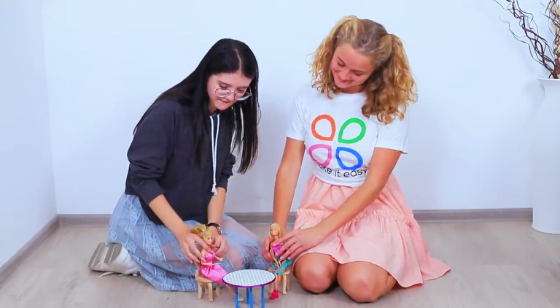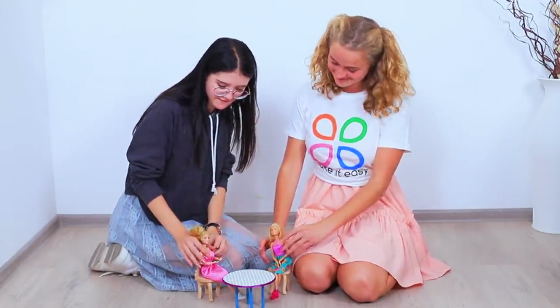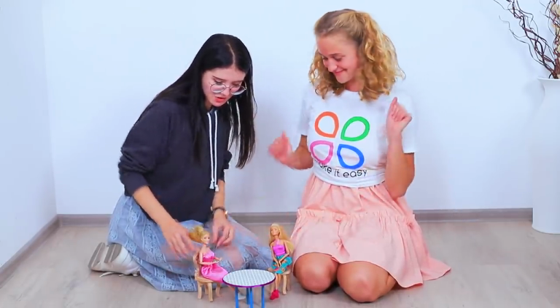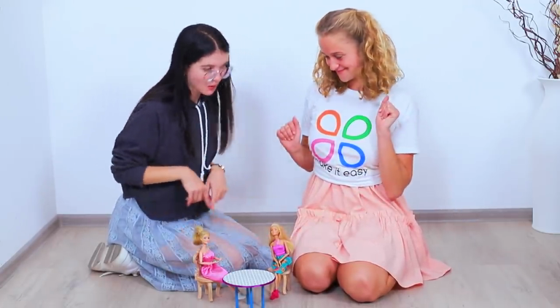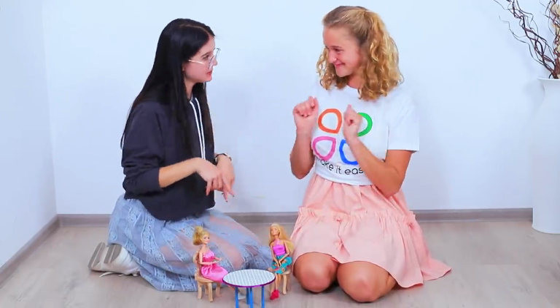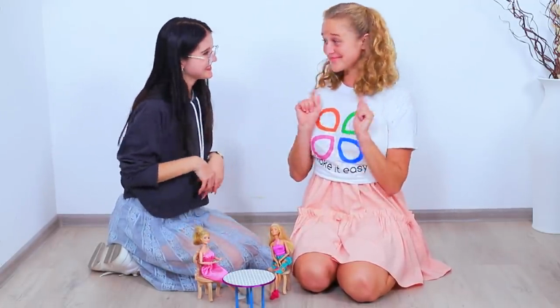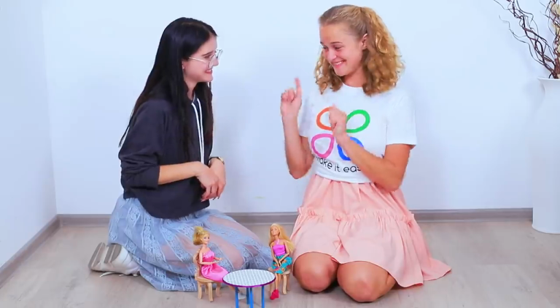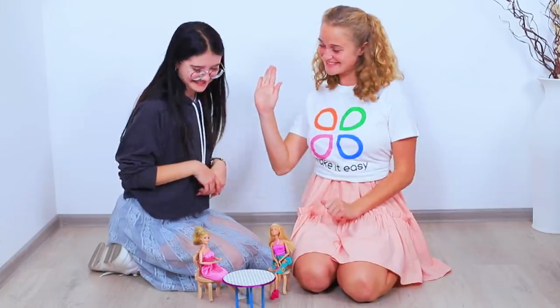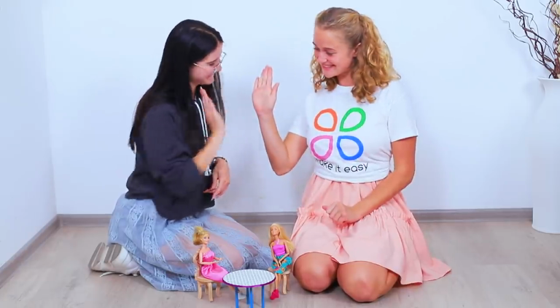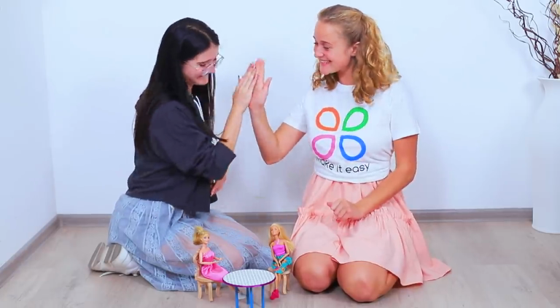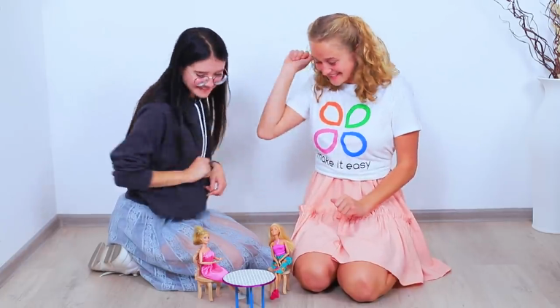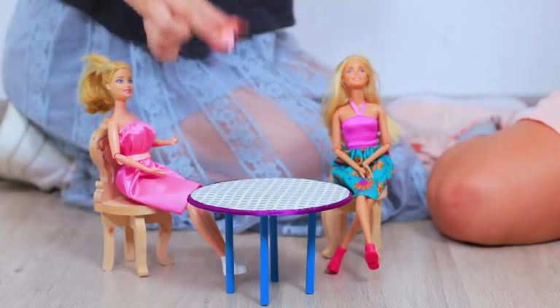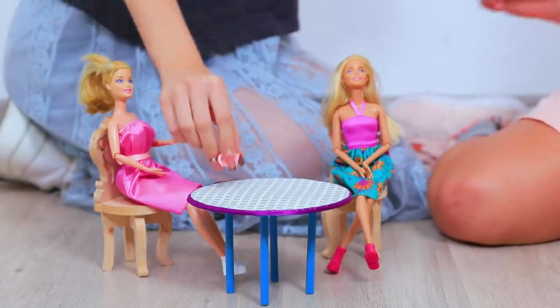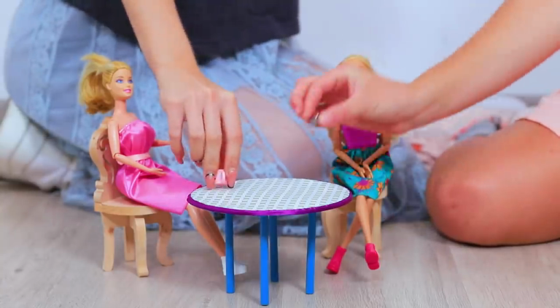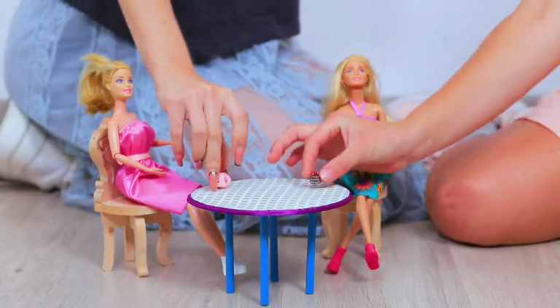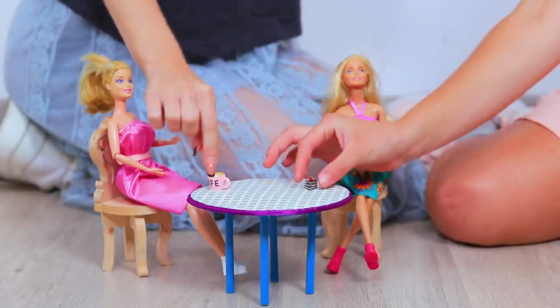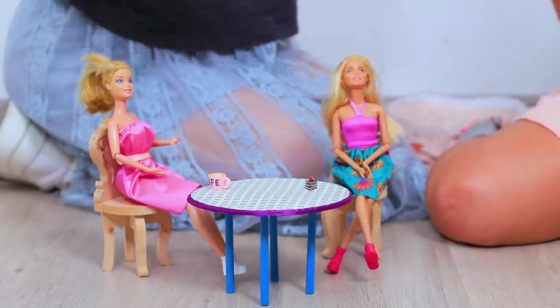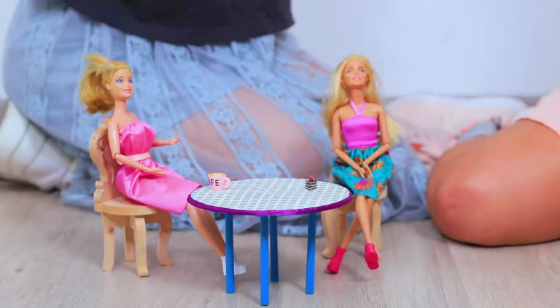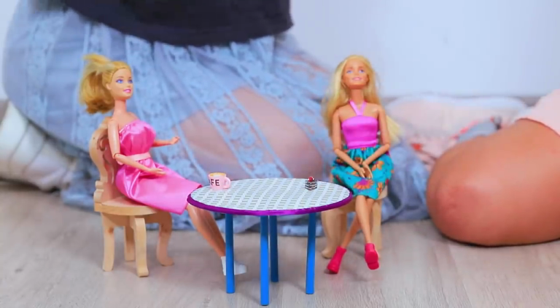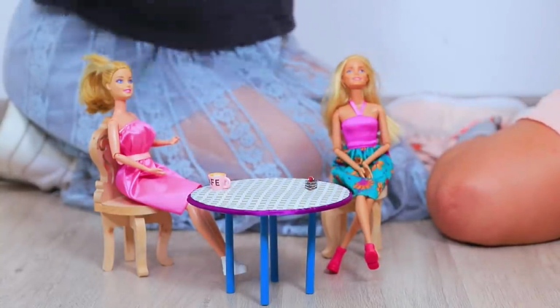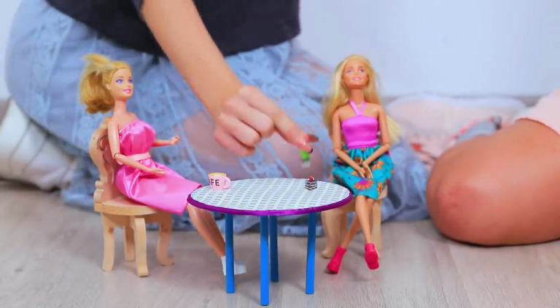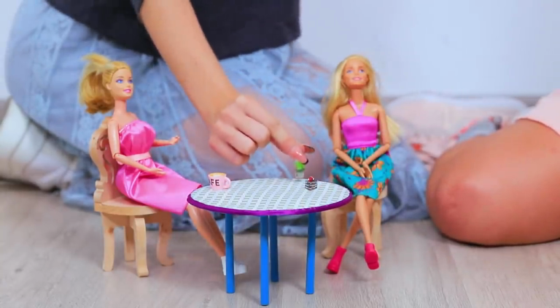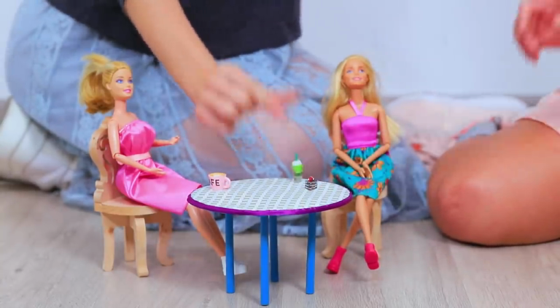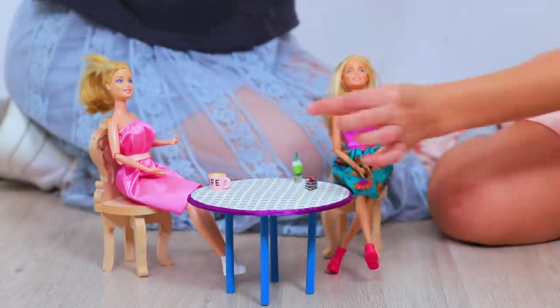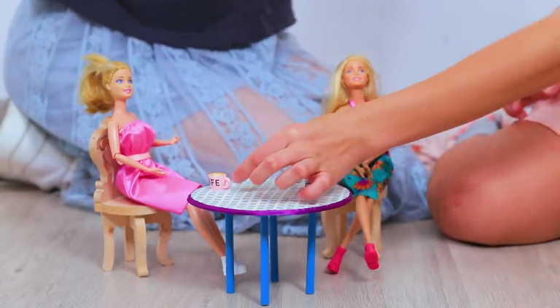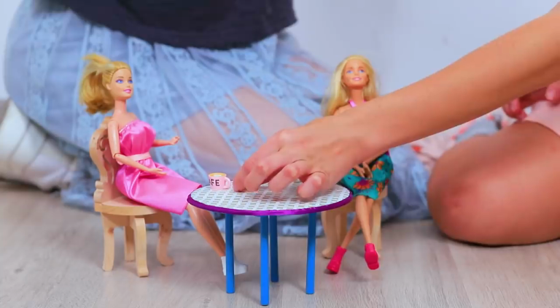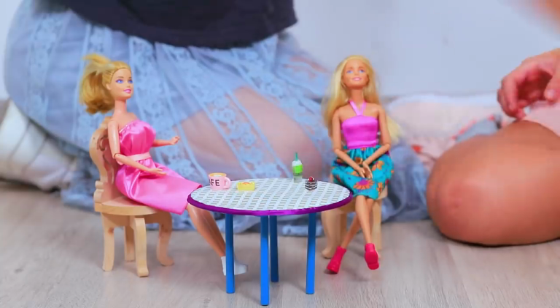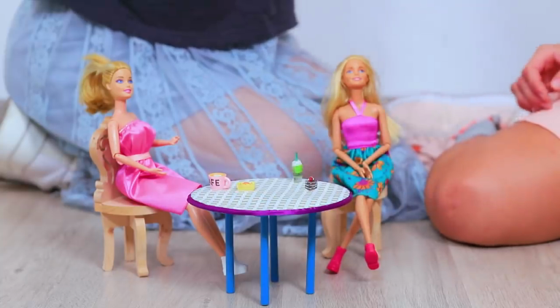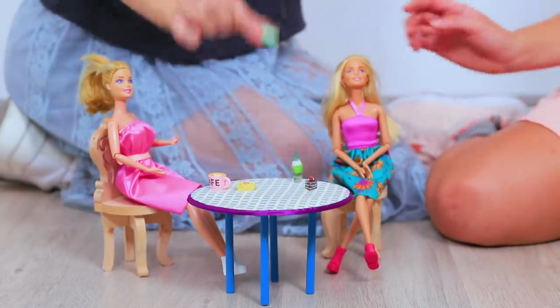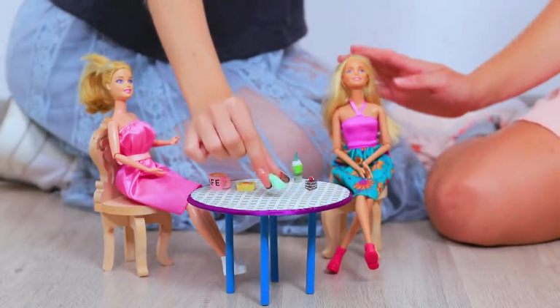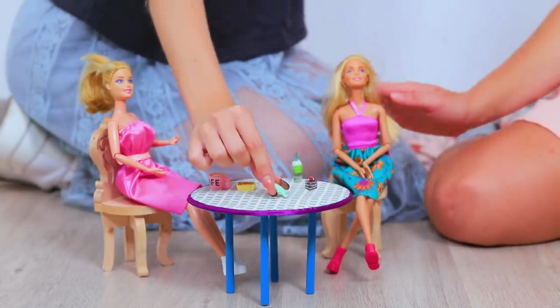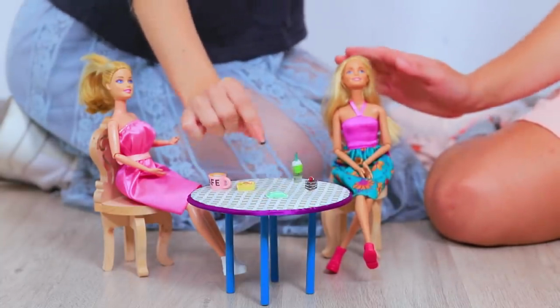Great job, Meg! You'd make a good carpenter! The dolls are very comfortable — let's throw a tea party for our Barbies!